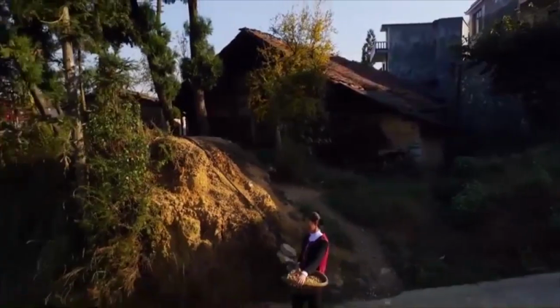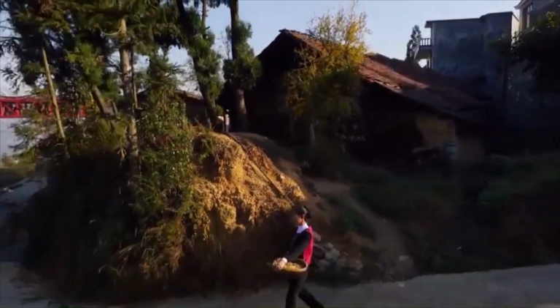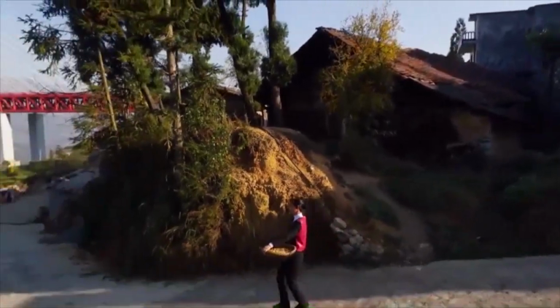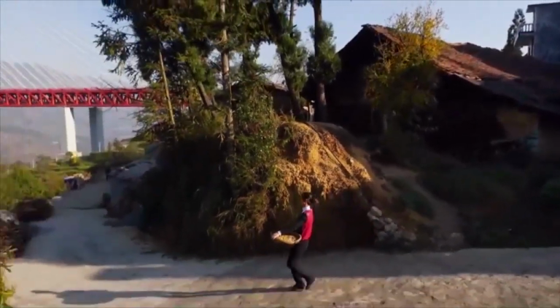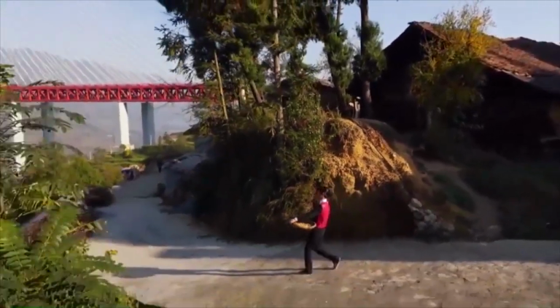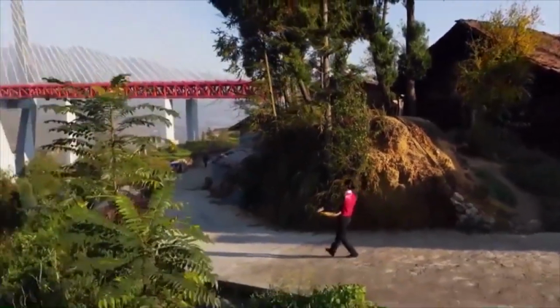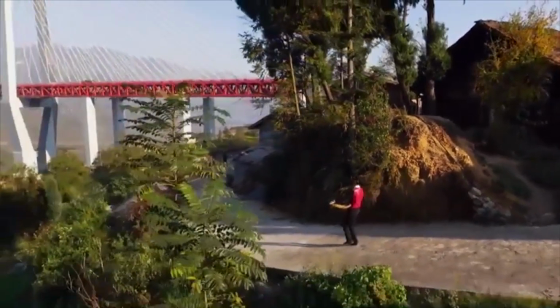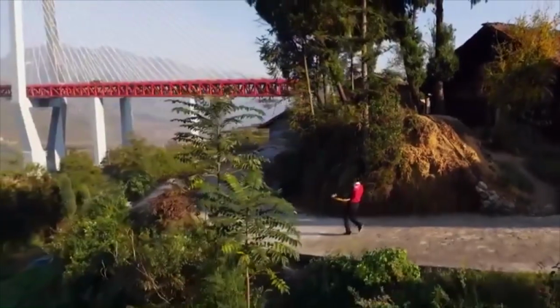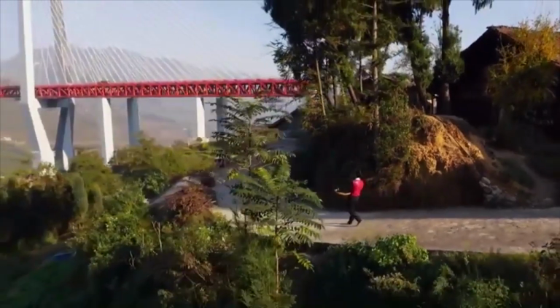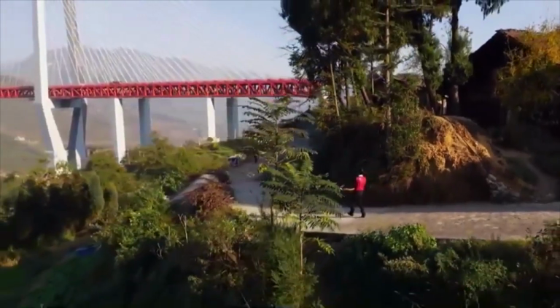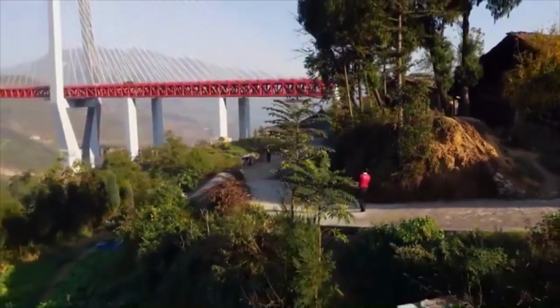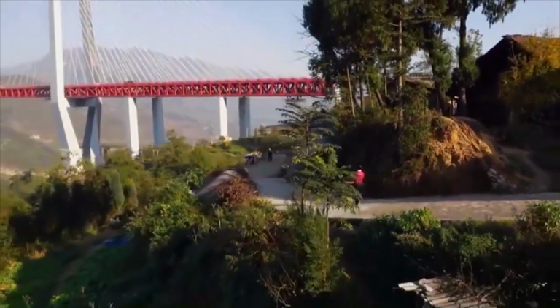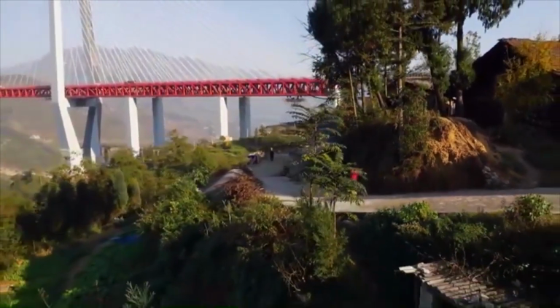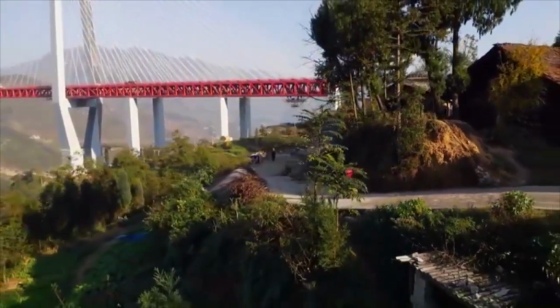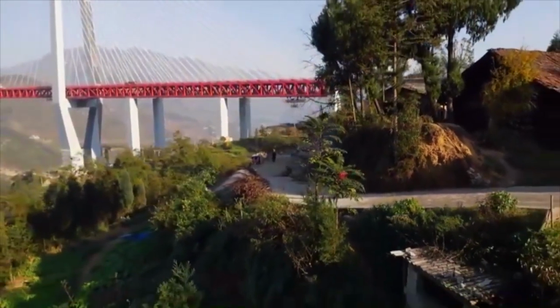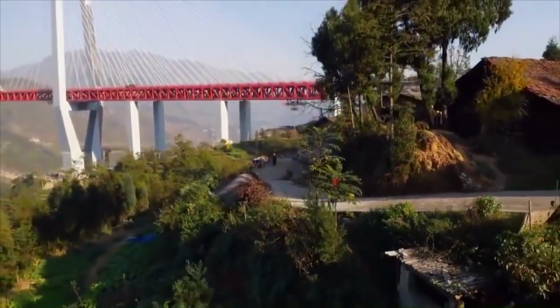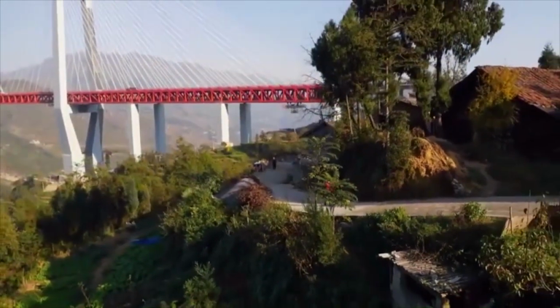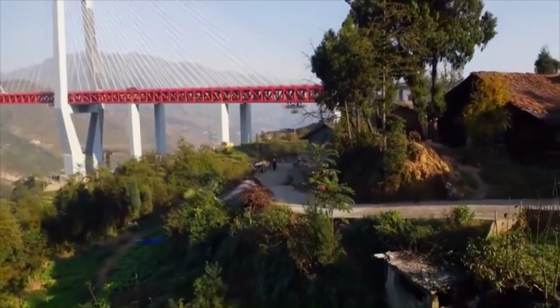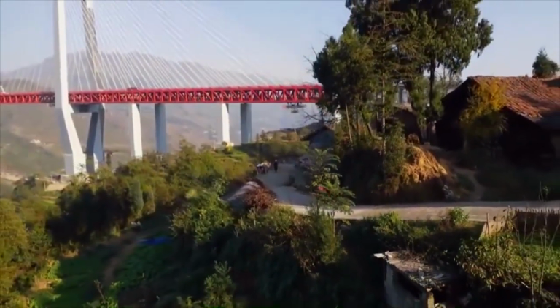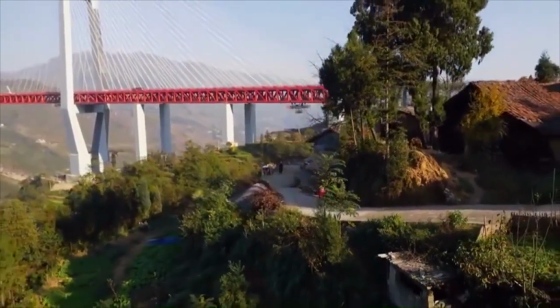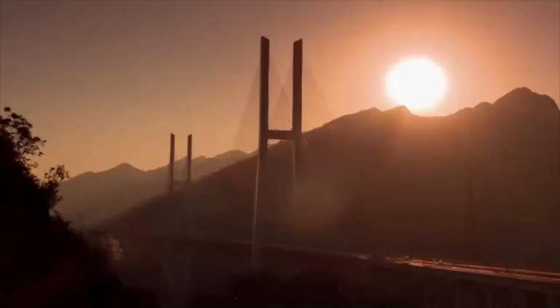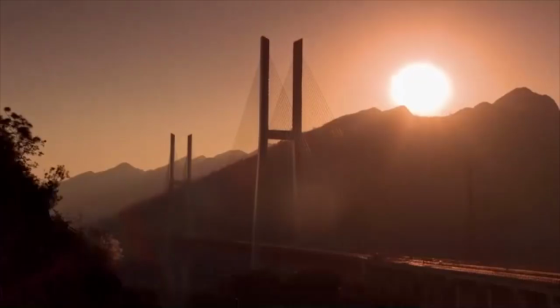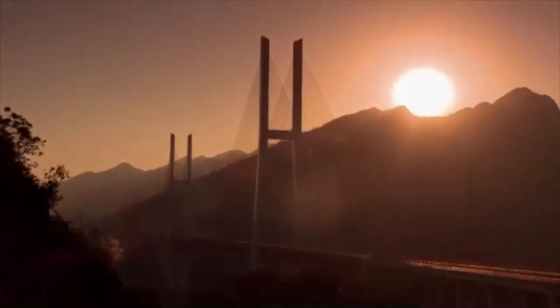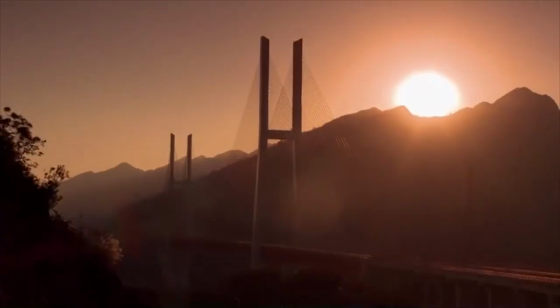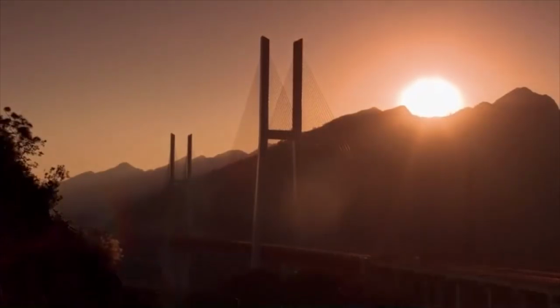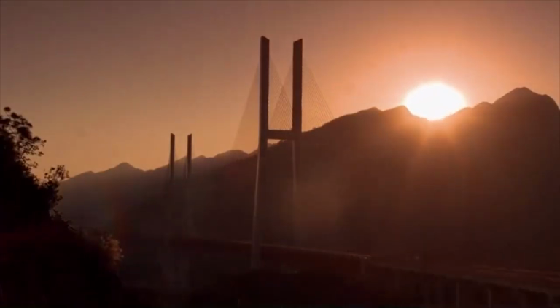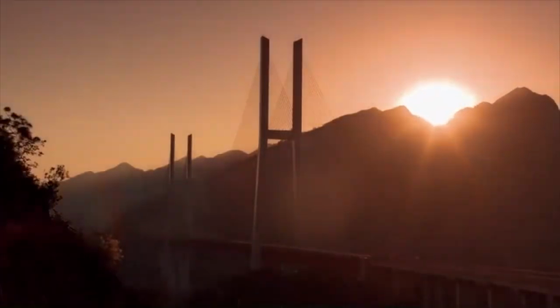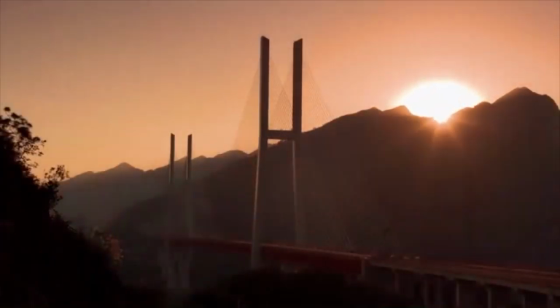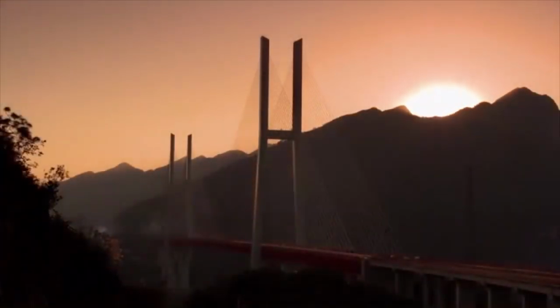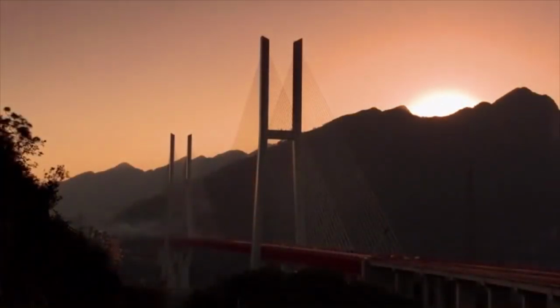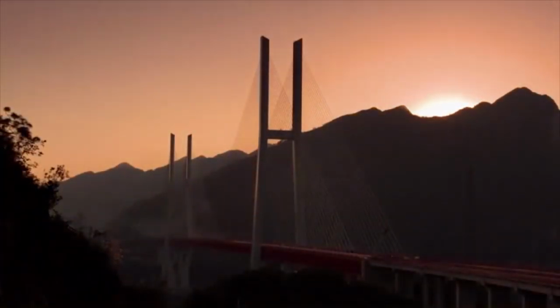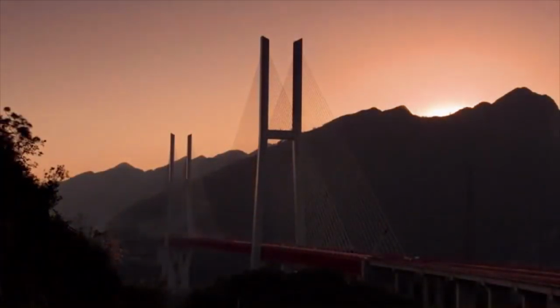The bridge here is part of a huge Chinese project to open up the mountainous southwest to the rest of the country. And as it does so, it's changing people's lives forever.